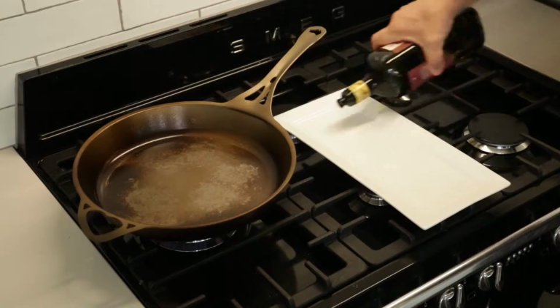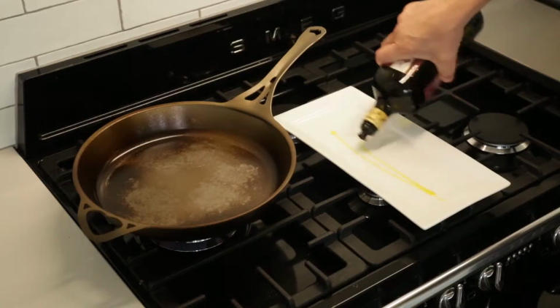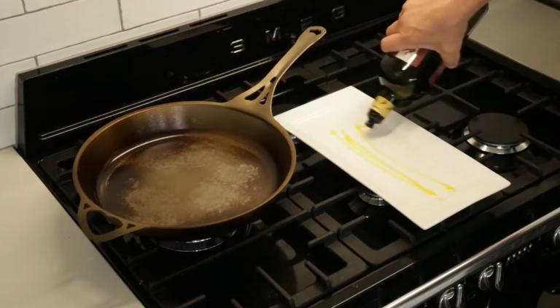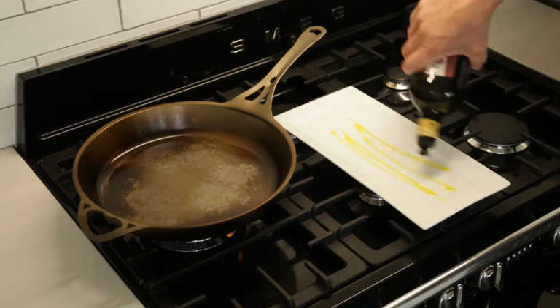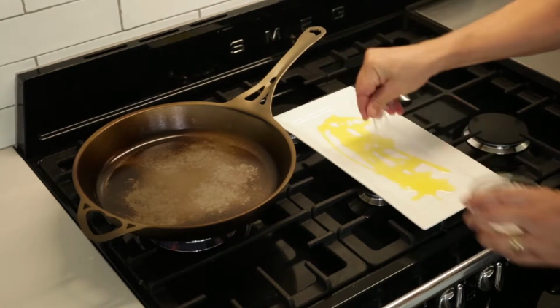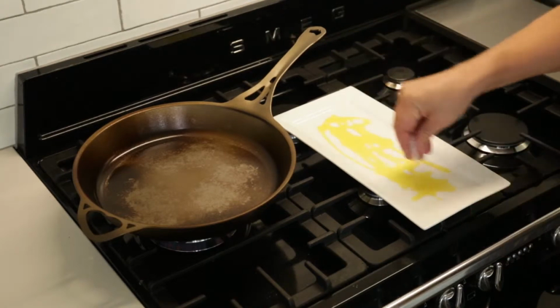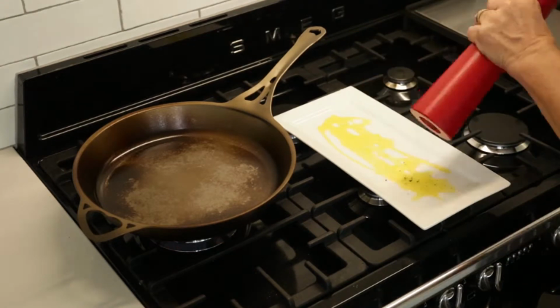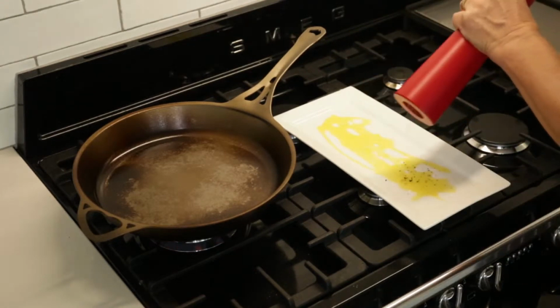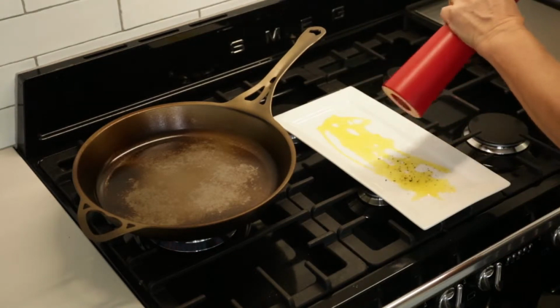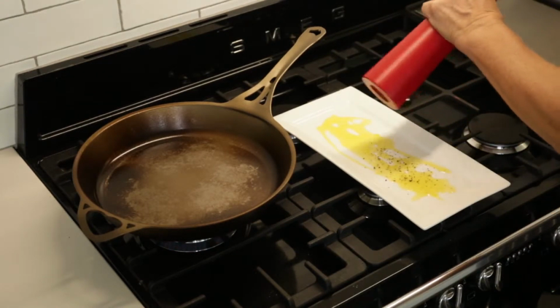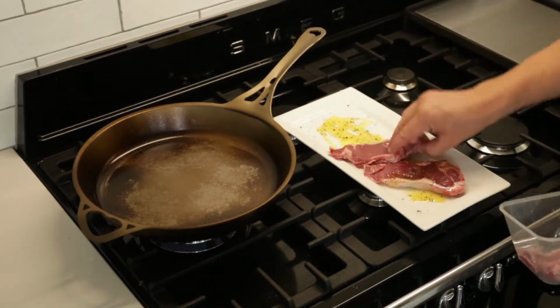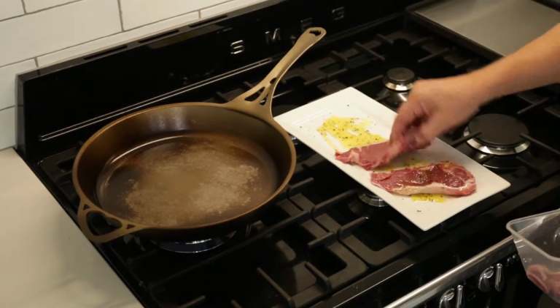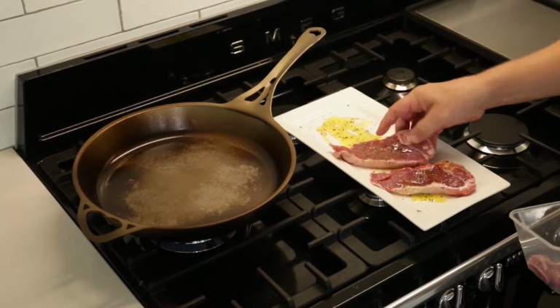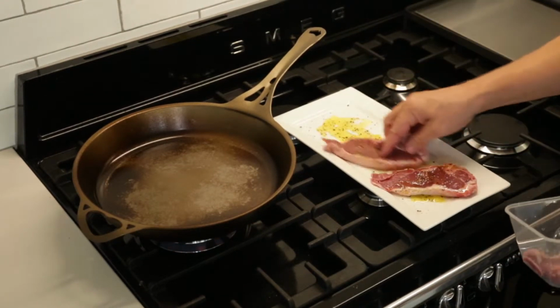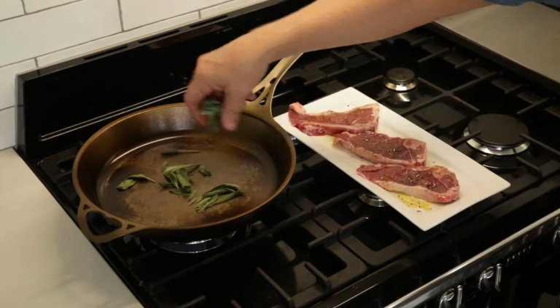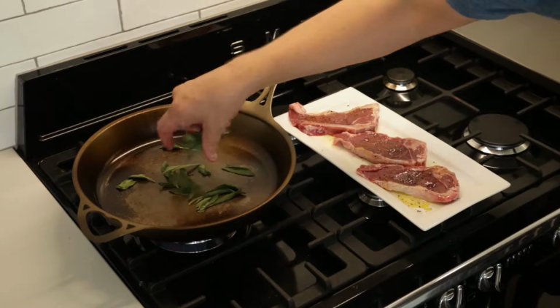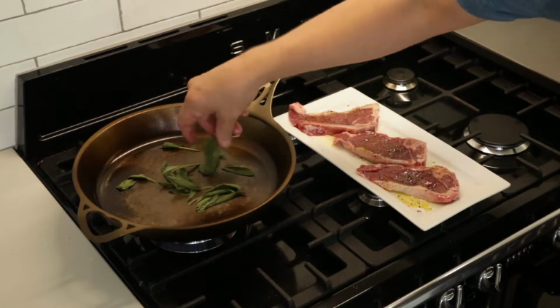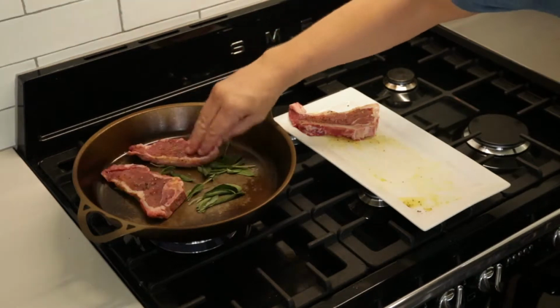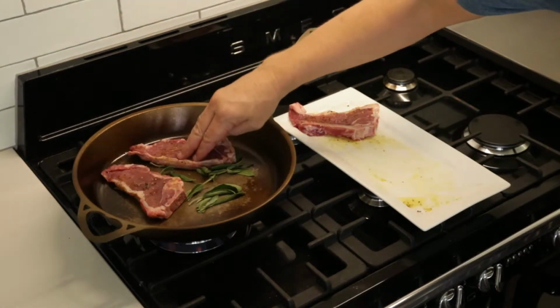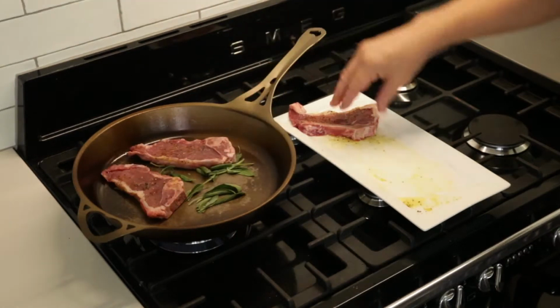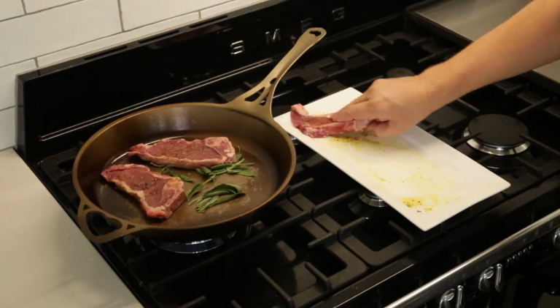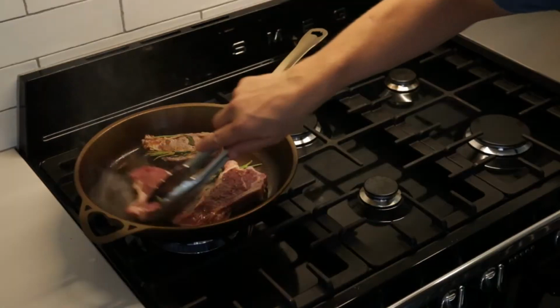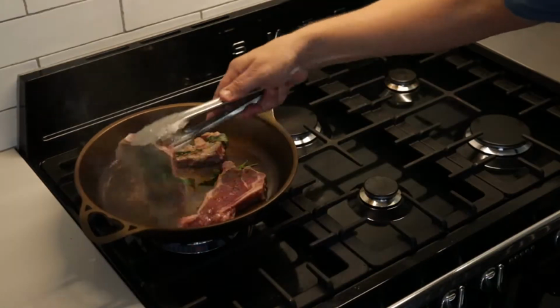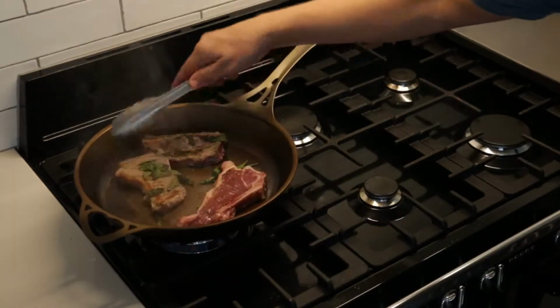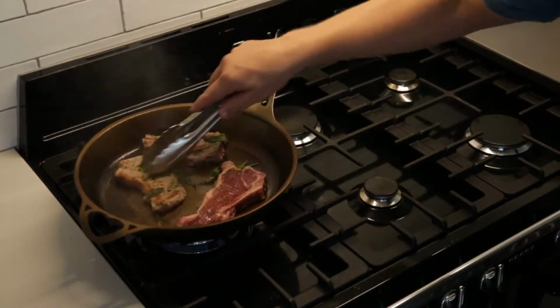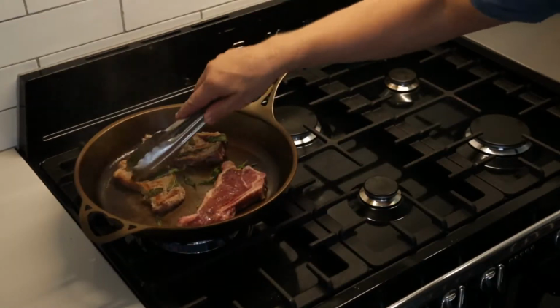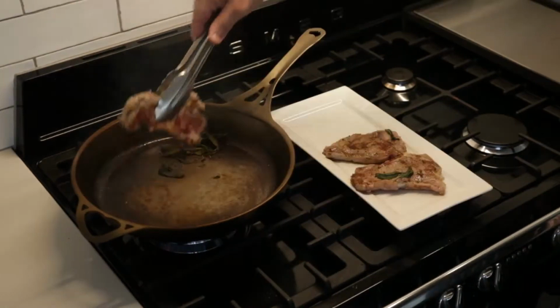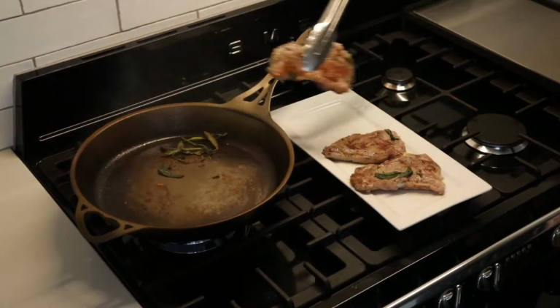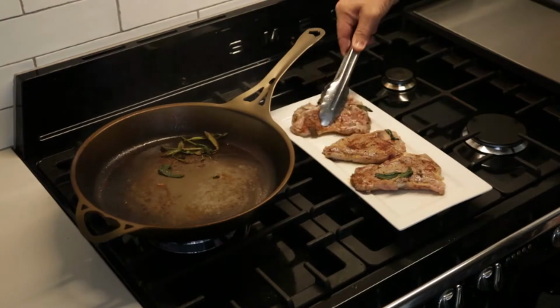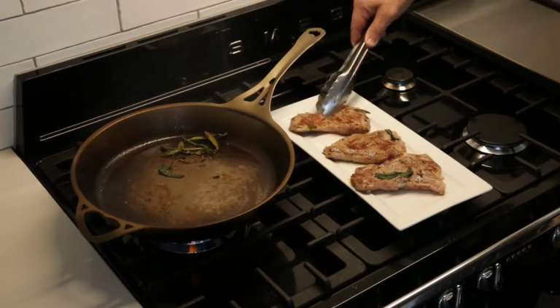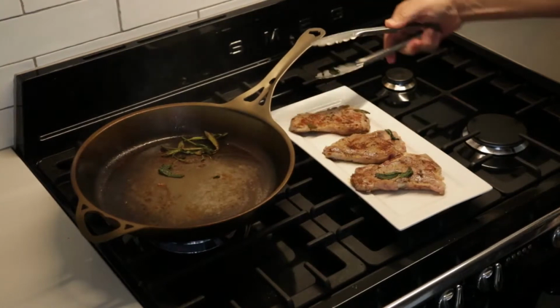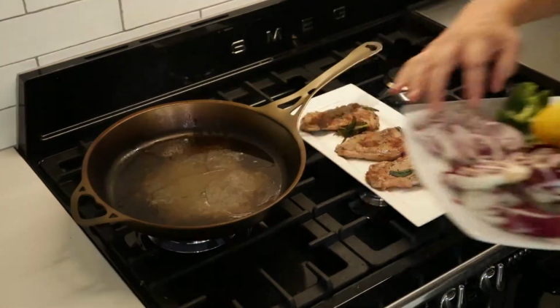Add your salt, oil and pepper to a clean plate. Gently coat your chops, add your bruised sage and your chops to the hot pan. Turn over after two minutes, take chops out and rest on a fresh plate.